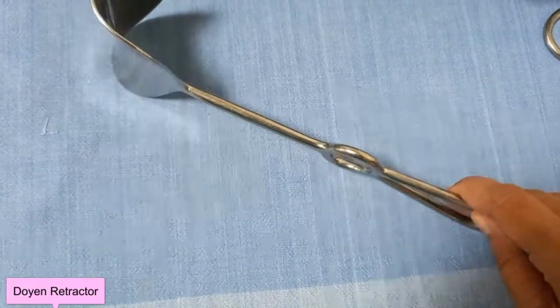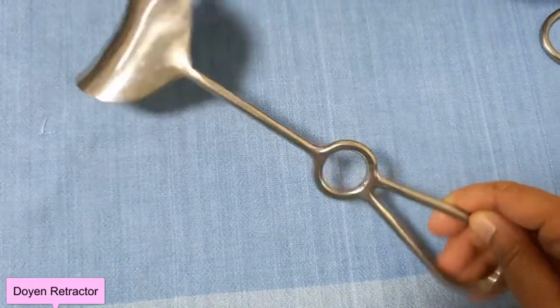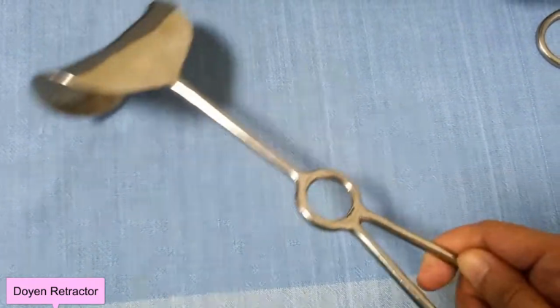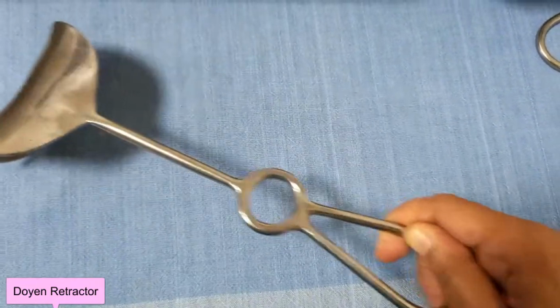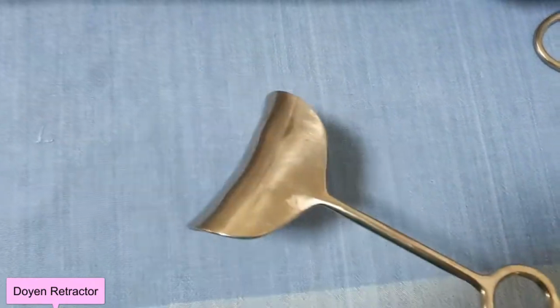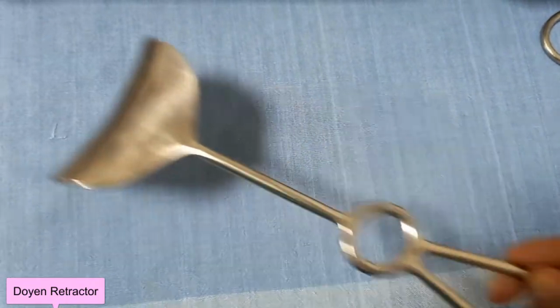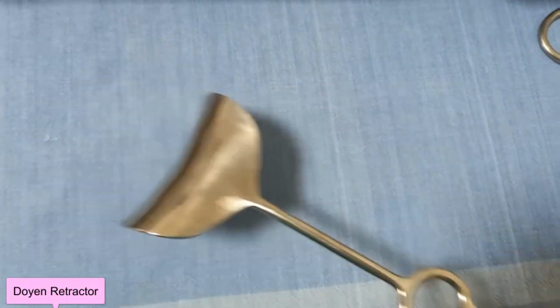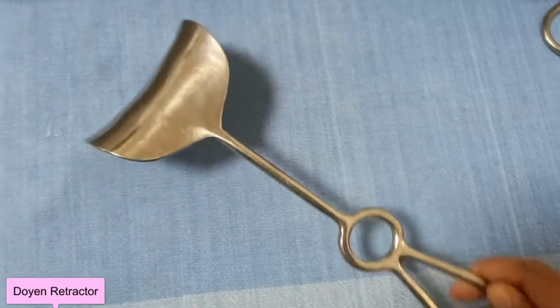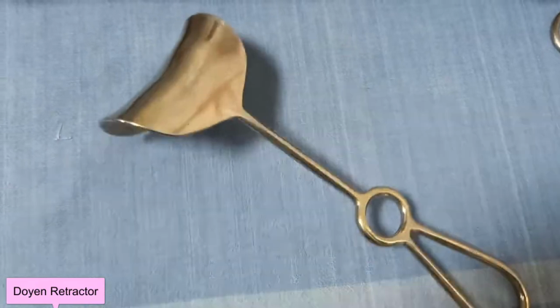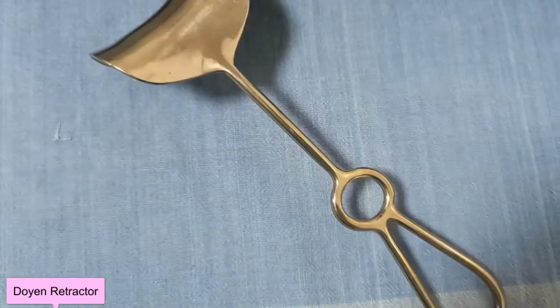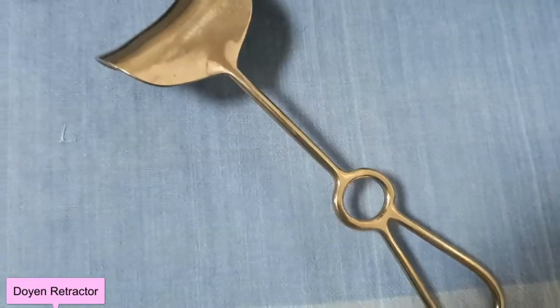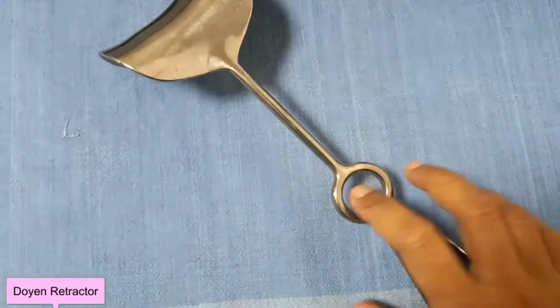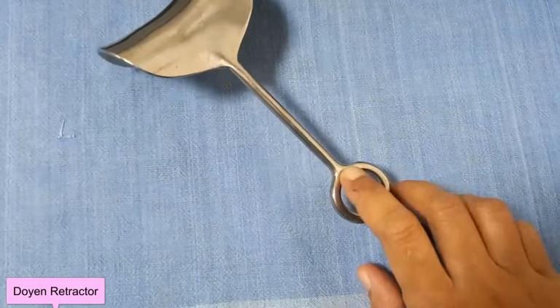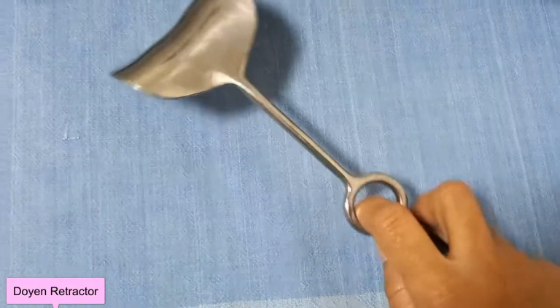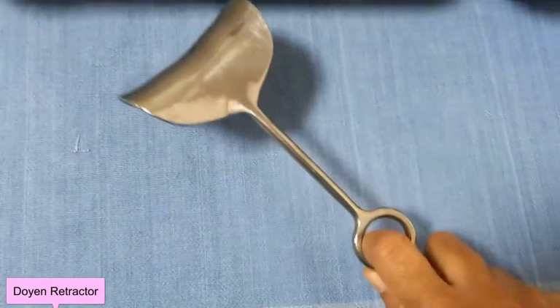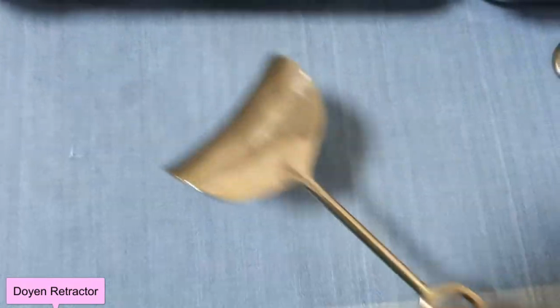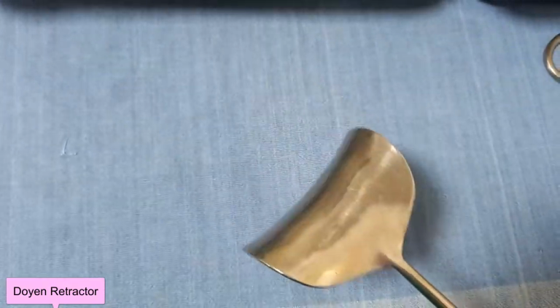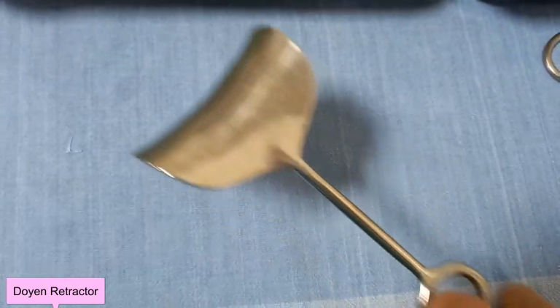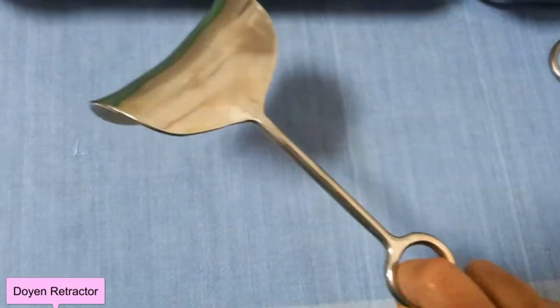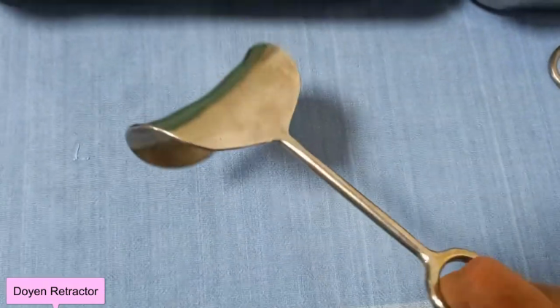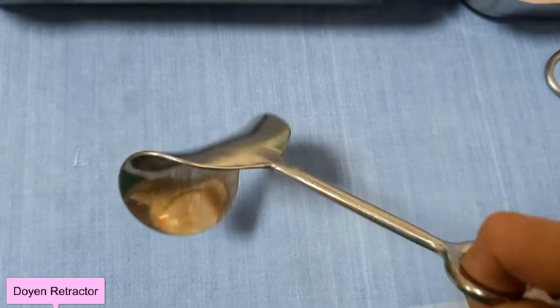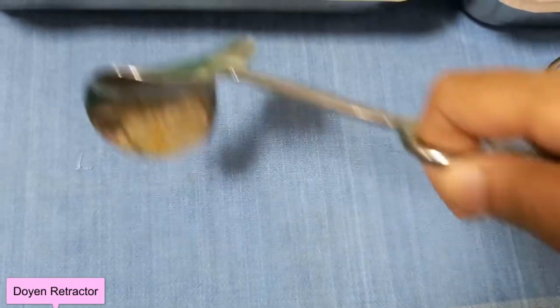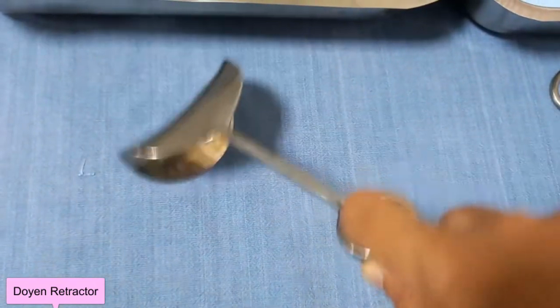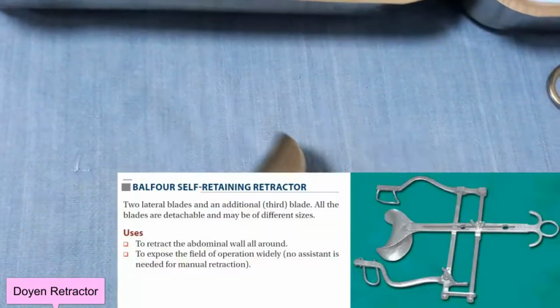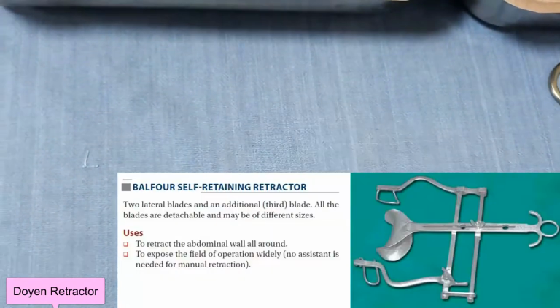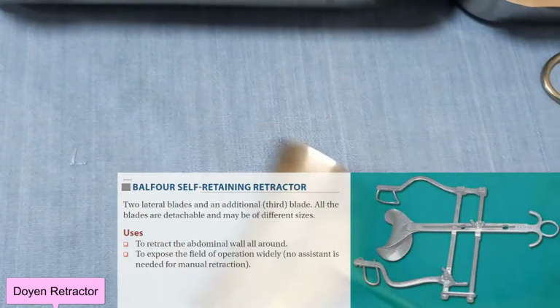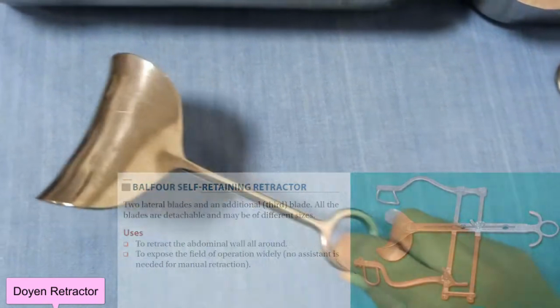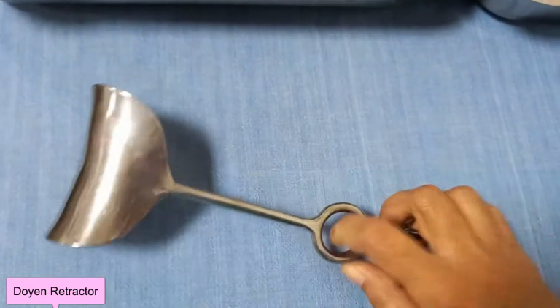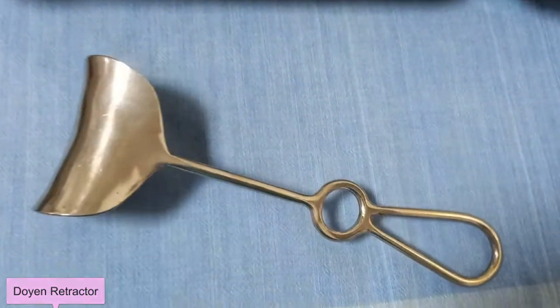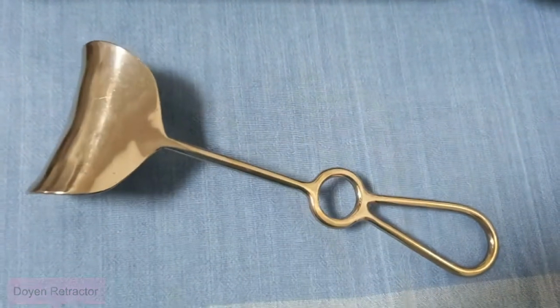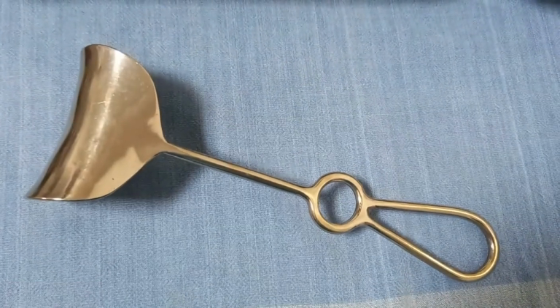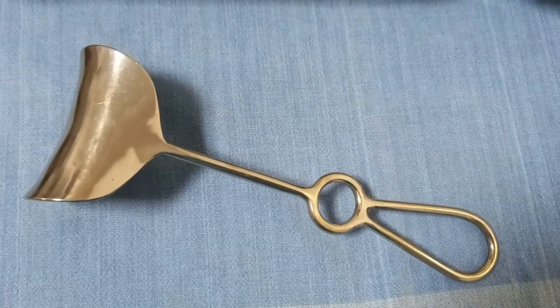Remember to remove it when the baby is coming out and then reintroduce the retractor. This is not self-retaining — if you want self-retaining, you have to use the Balfour self-retaining retractor.